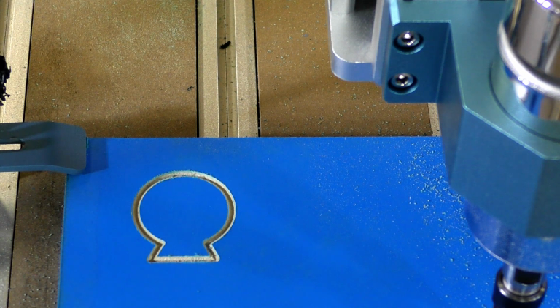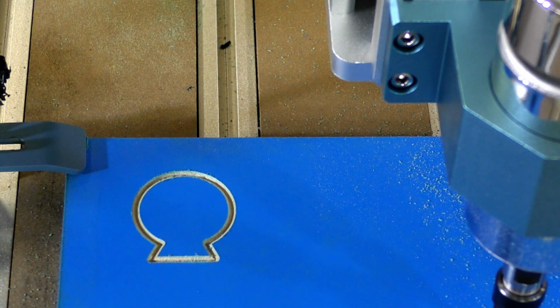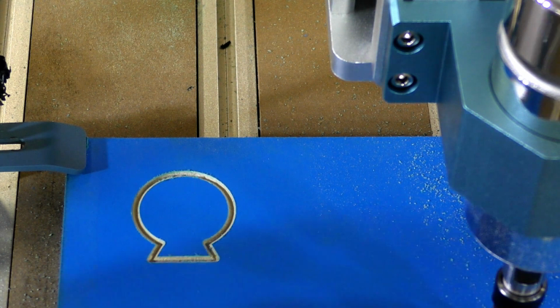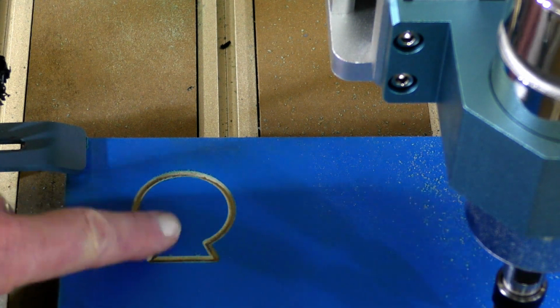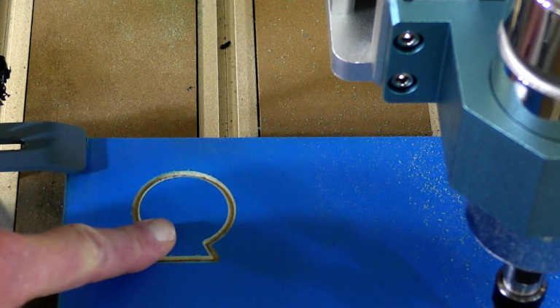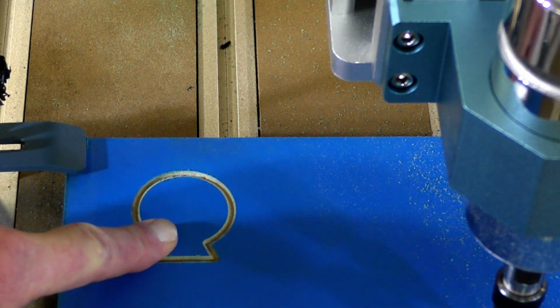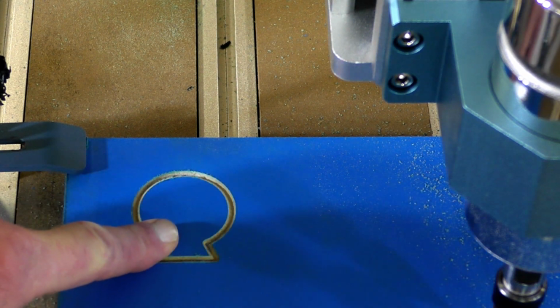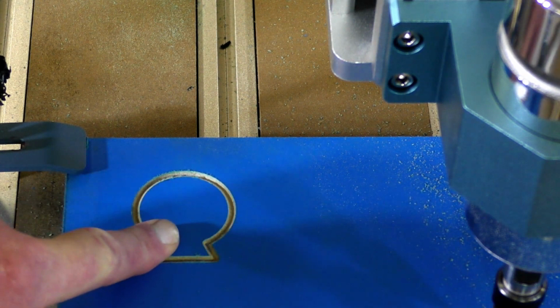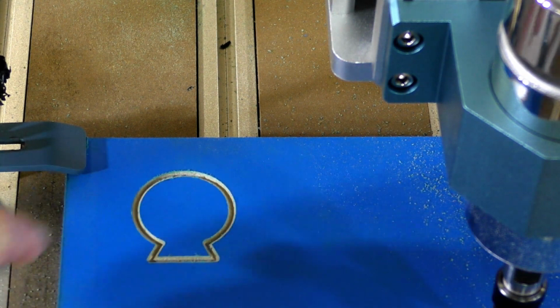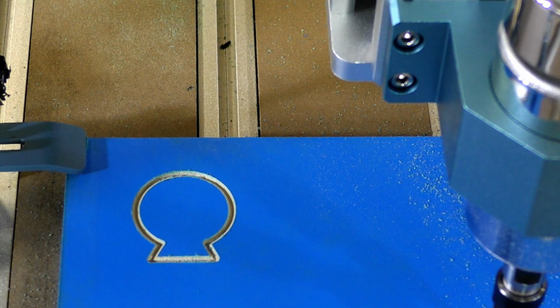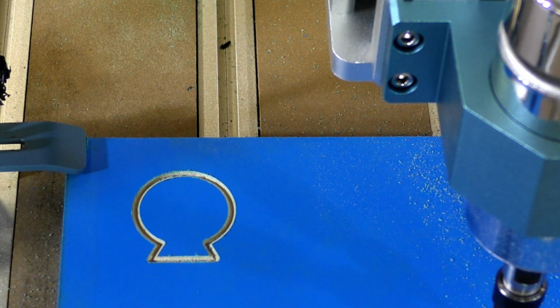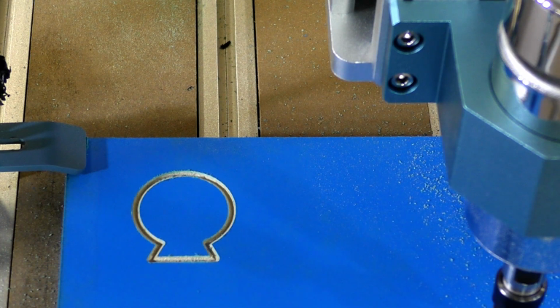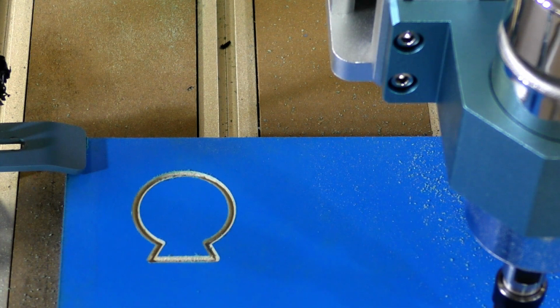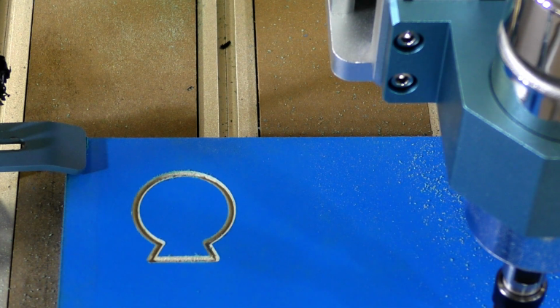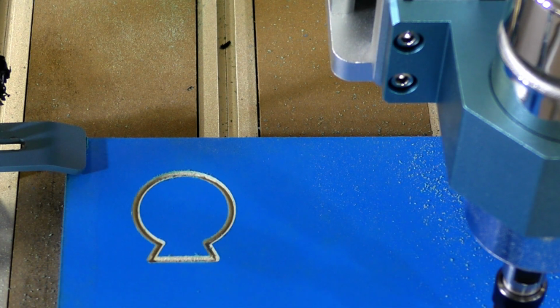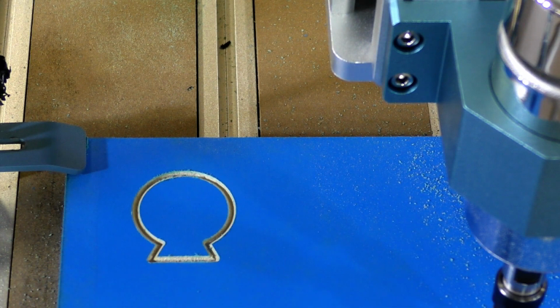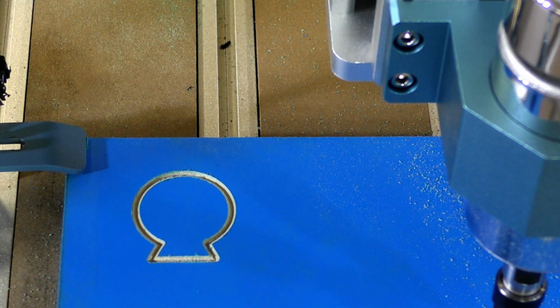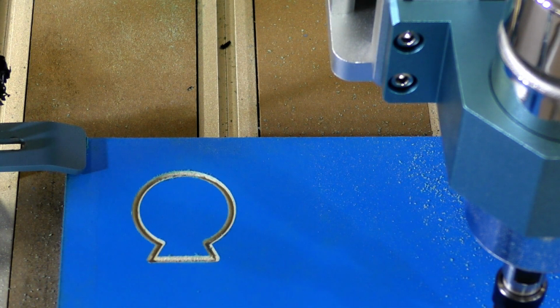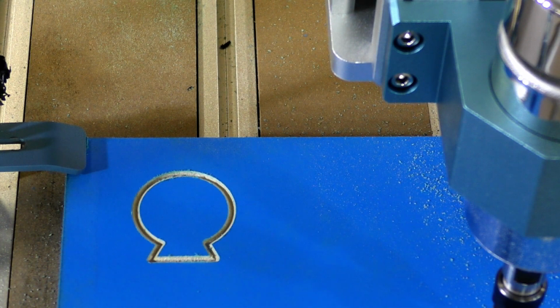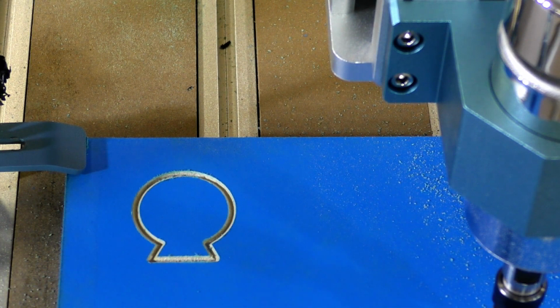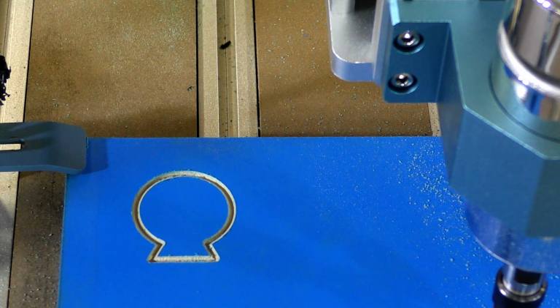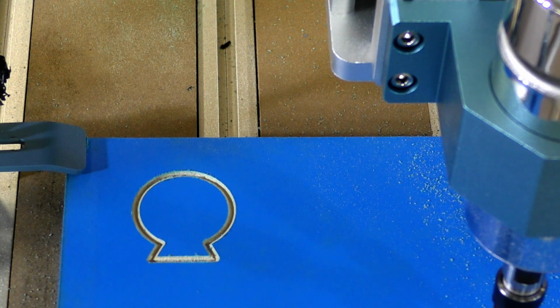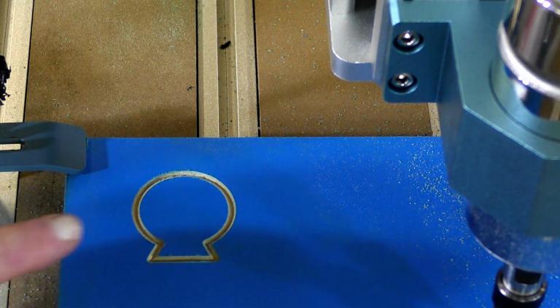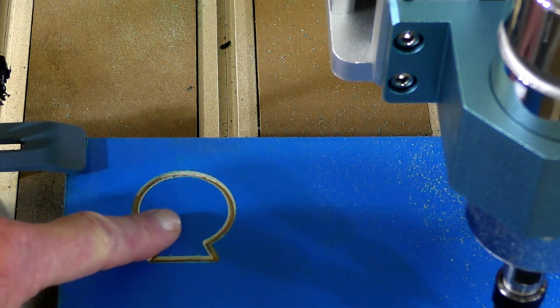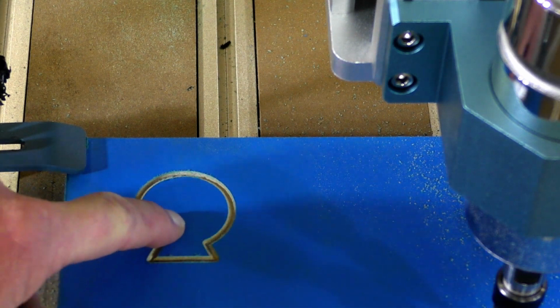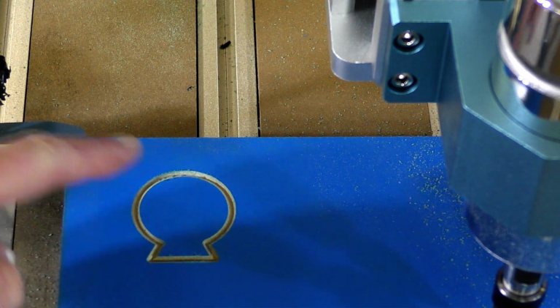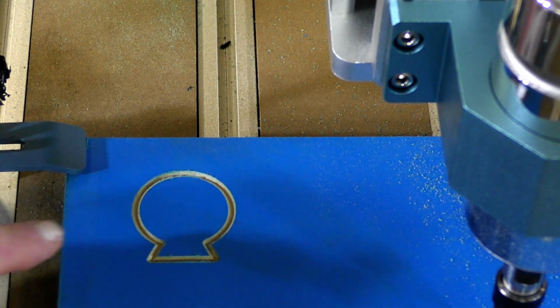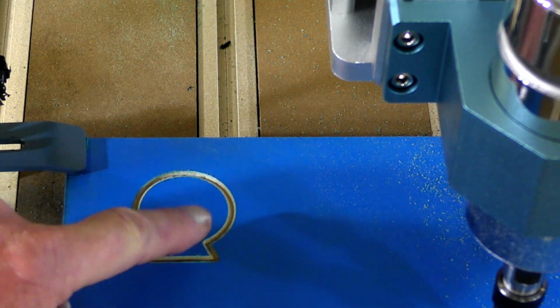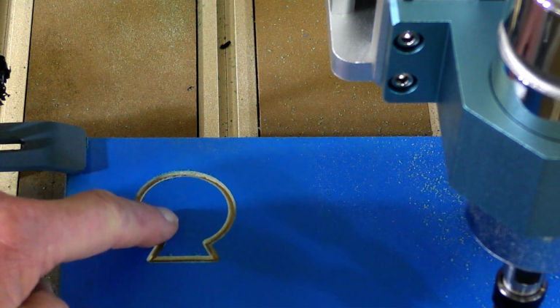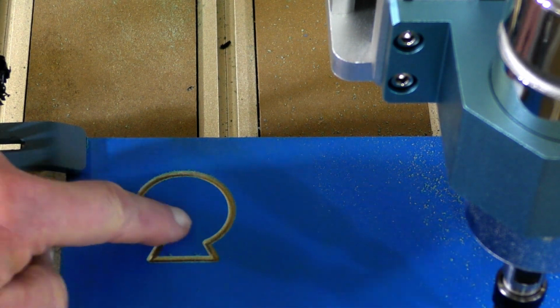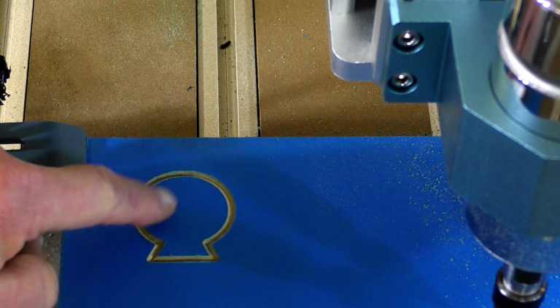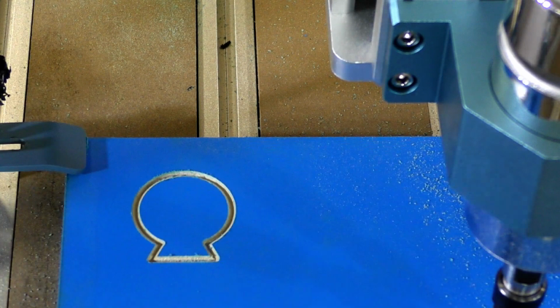So now we're going to do the 3D cut. I'll reposition the camera so you can get a better view, and we'll do the 2.5D cut in here — the smiley face.